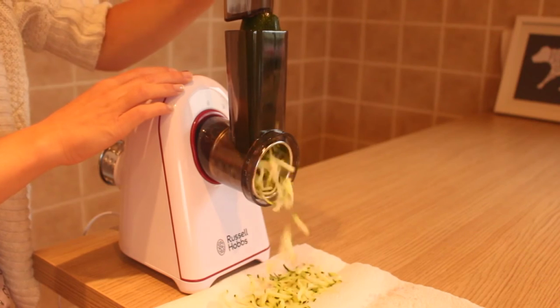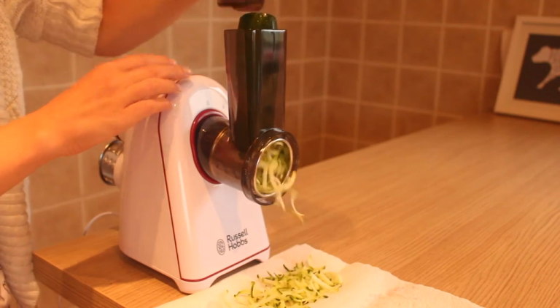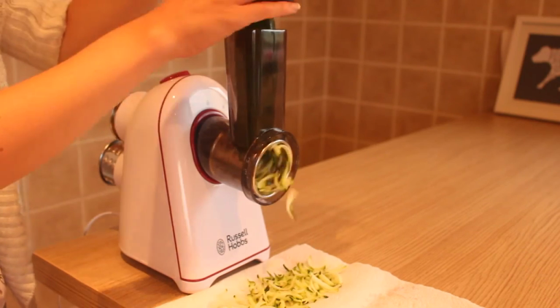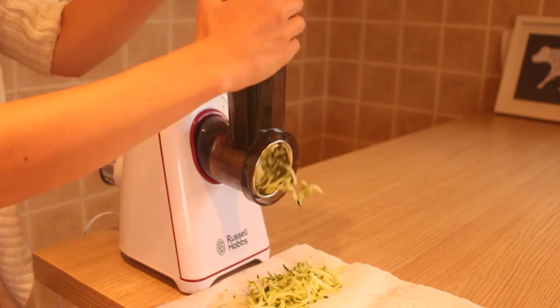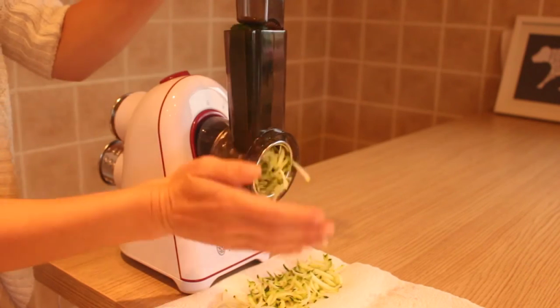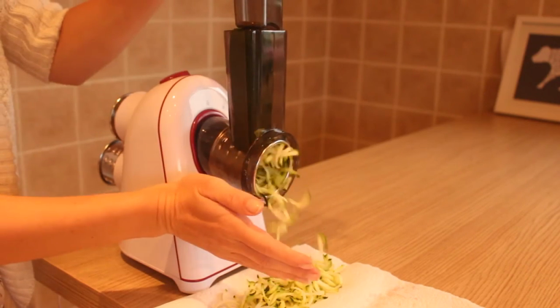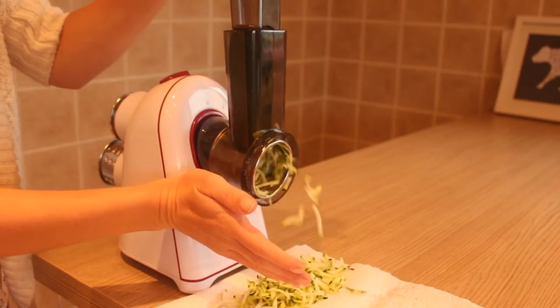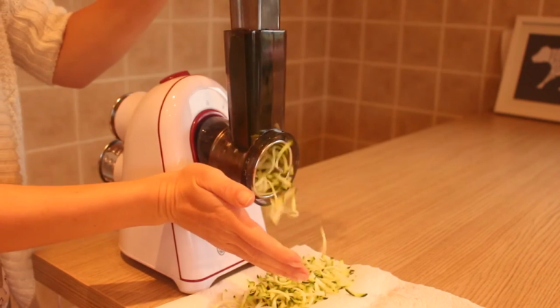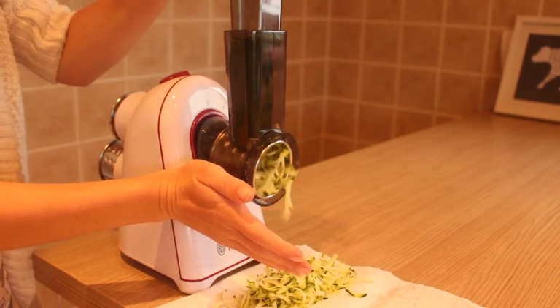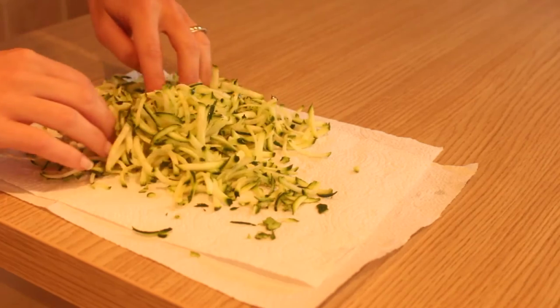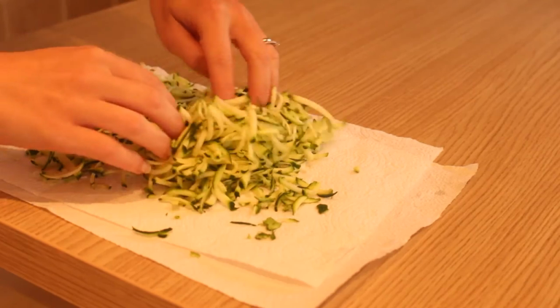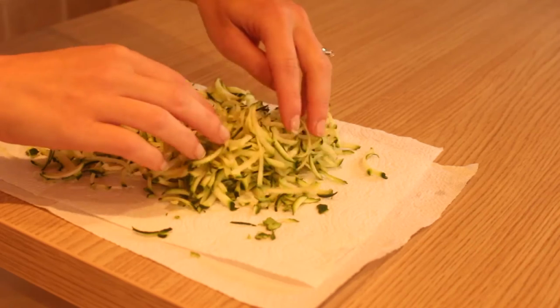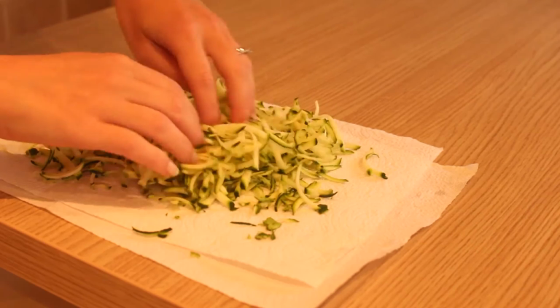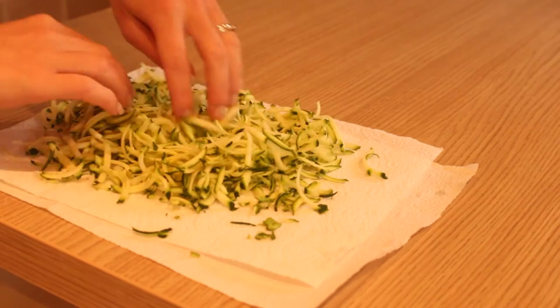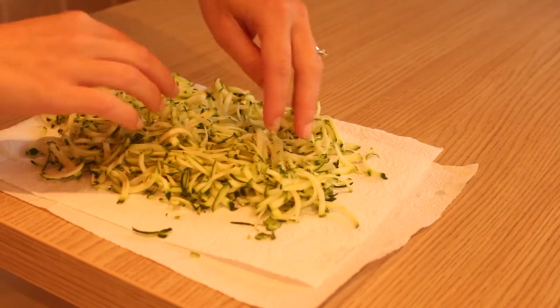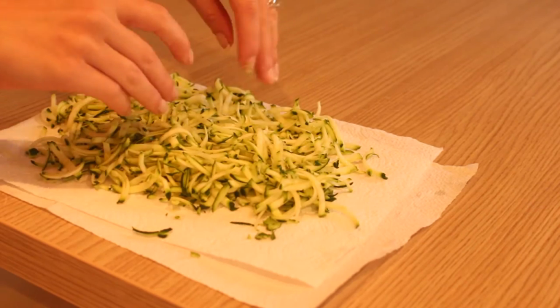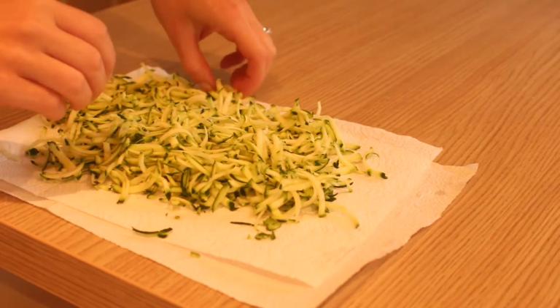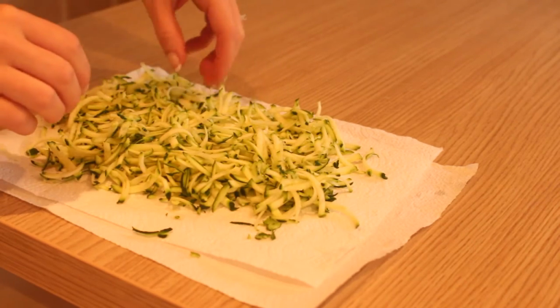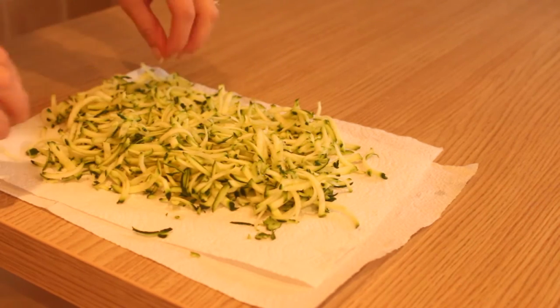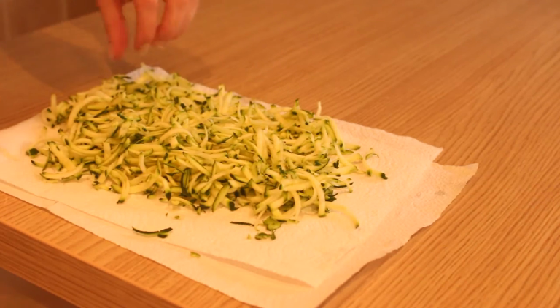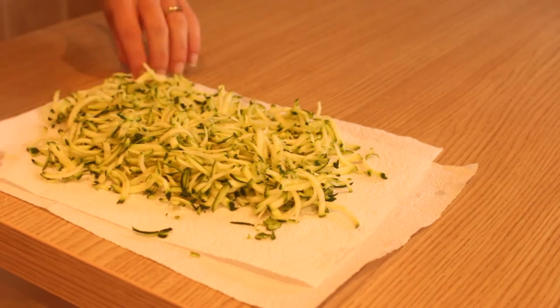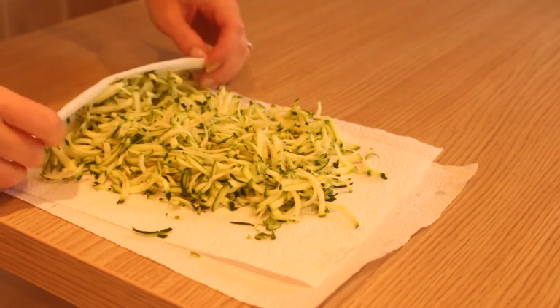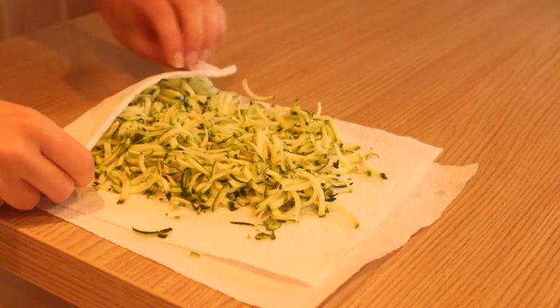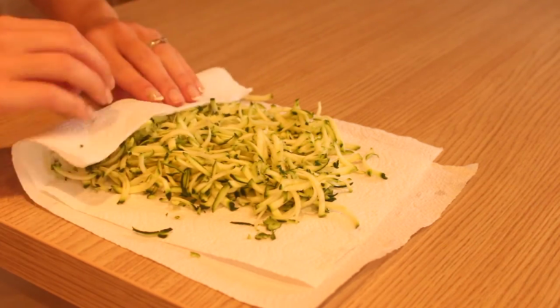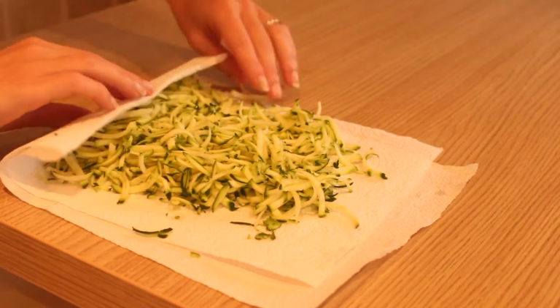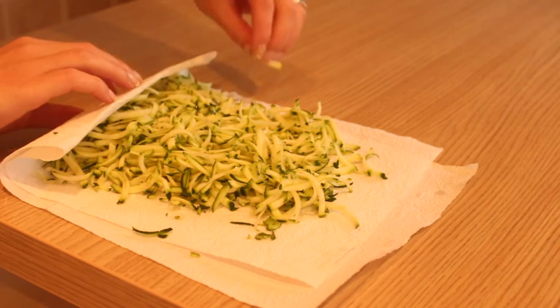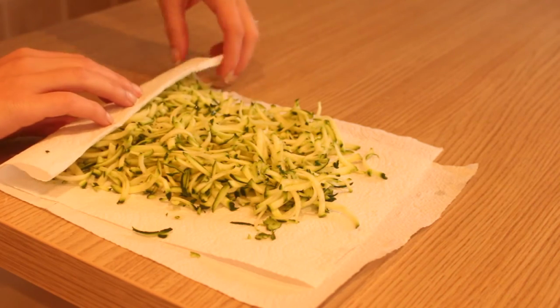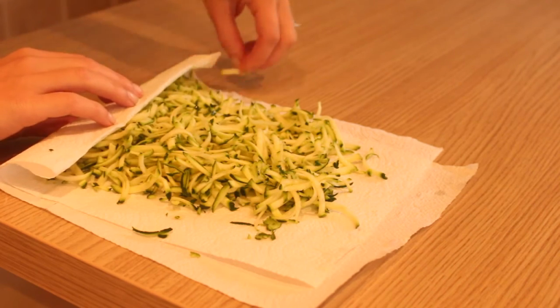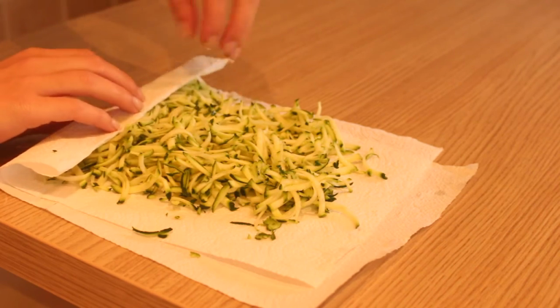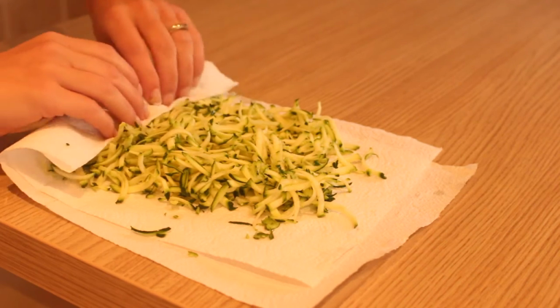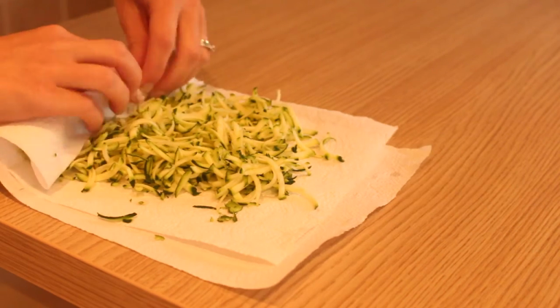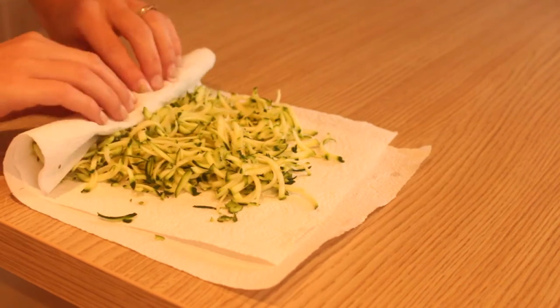I don't use this that often but it's super handy. I'm using one courgette — grate that. And what I'm doing now is trying to get the moisture out of the courgette so it doesn't make the muffins soggy.